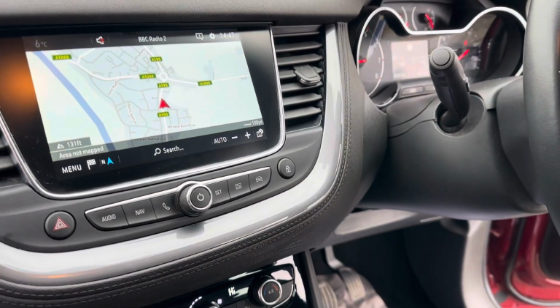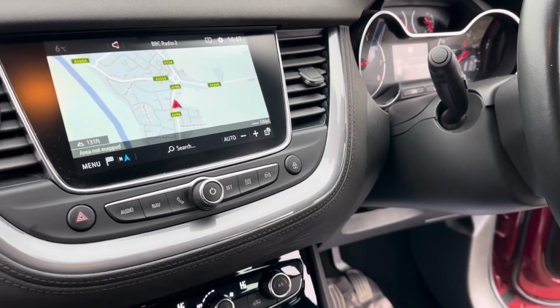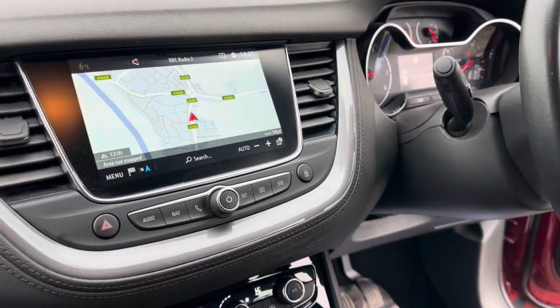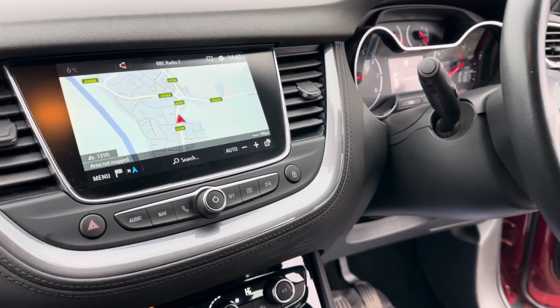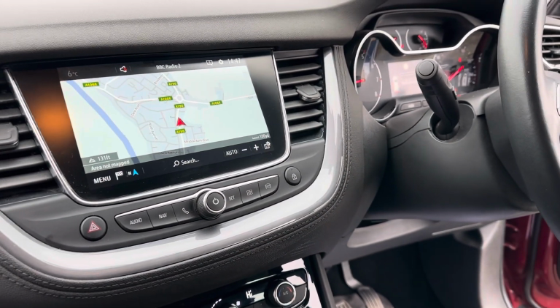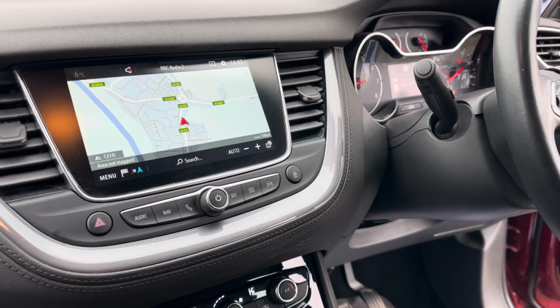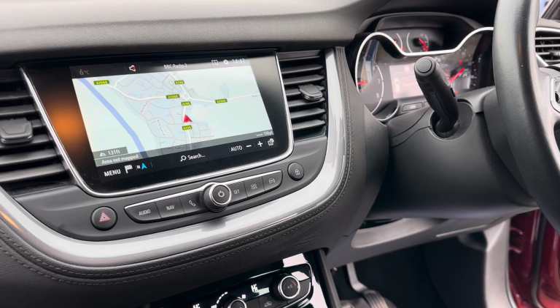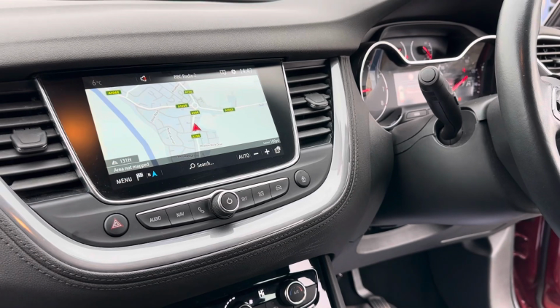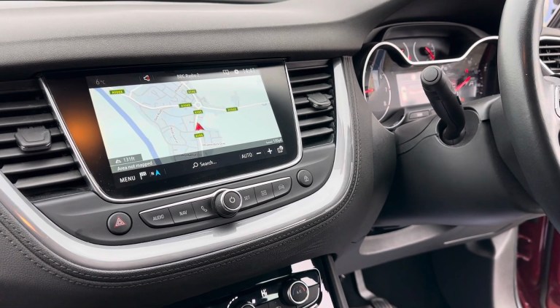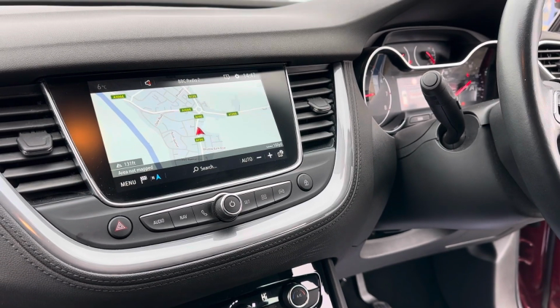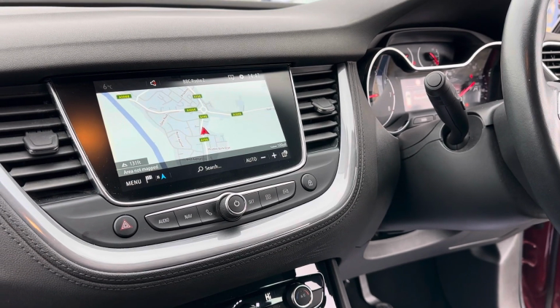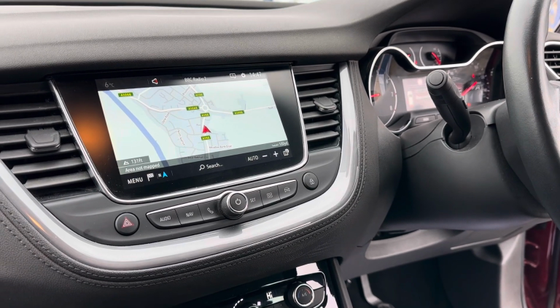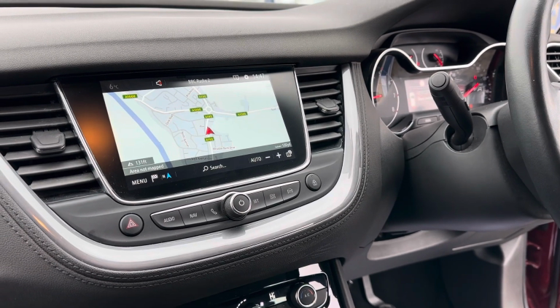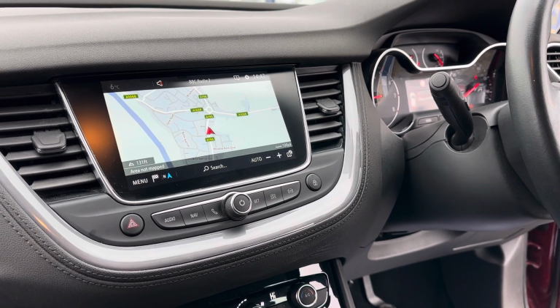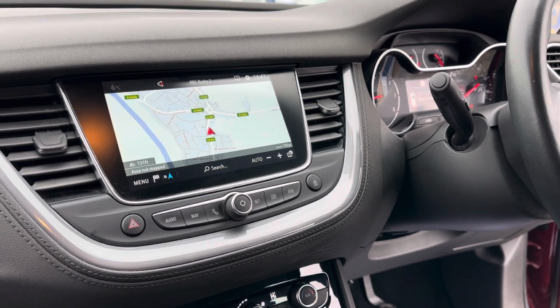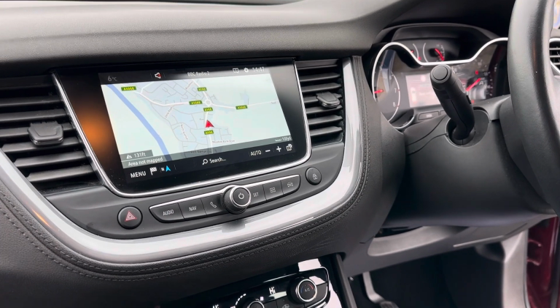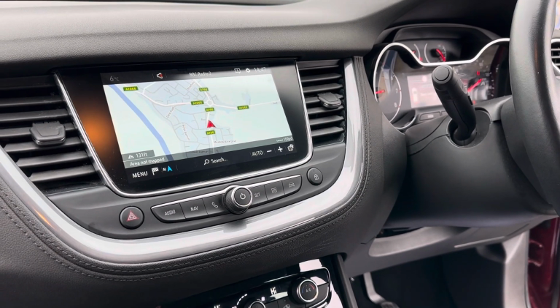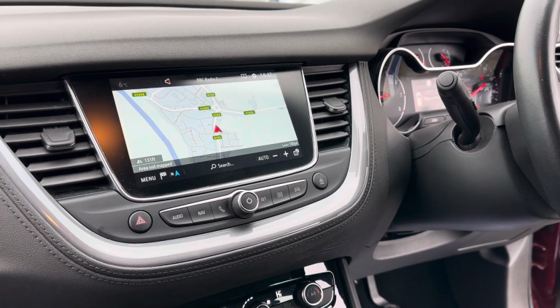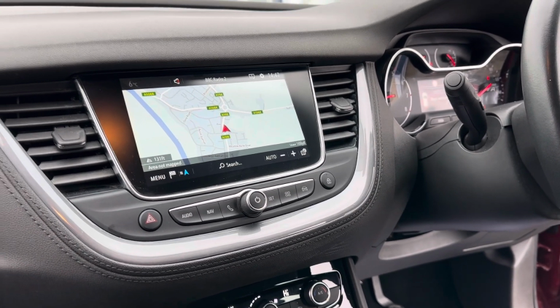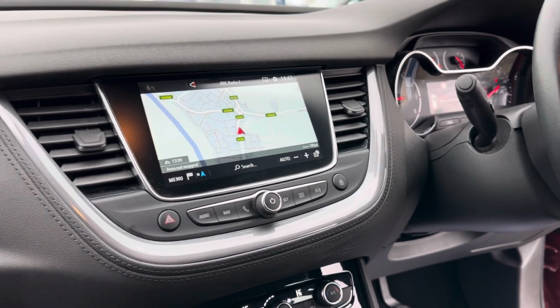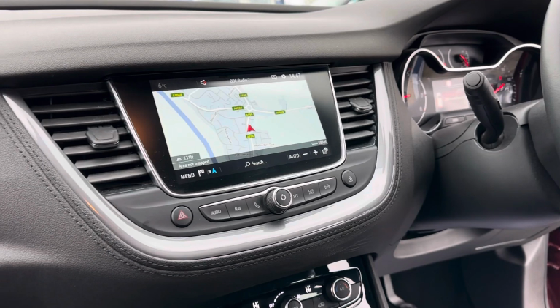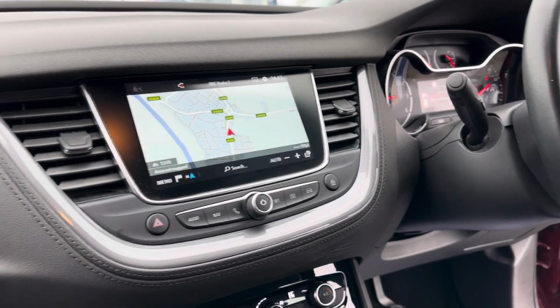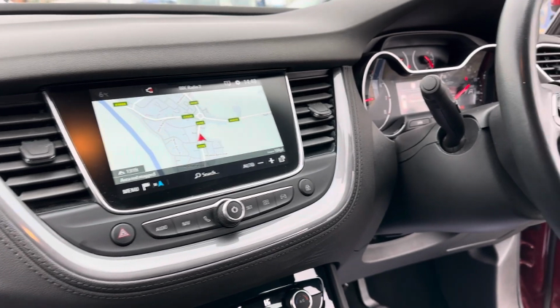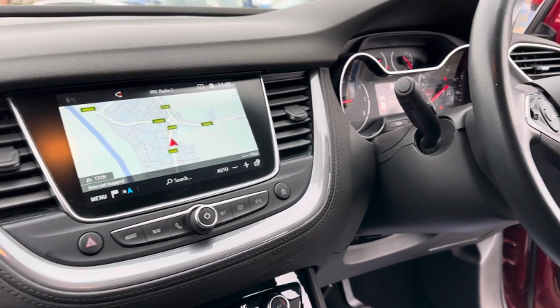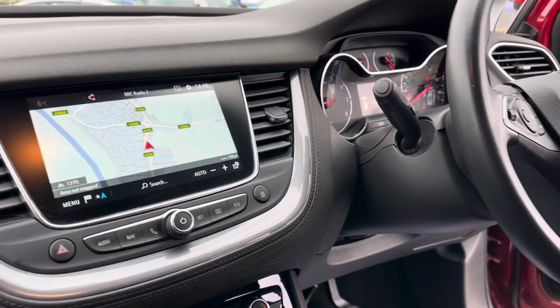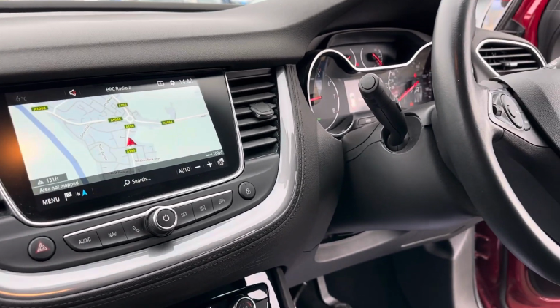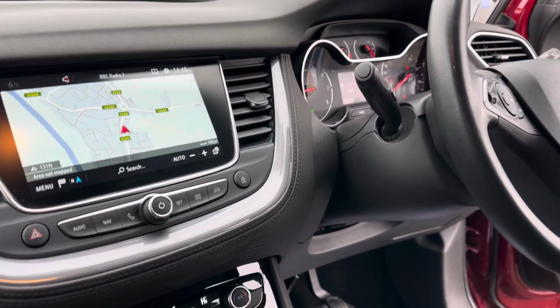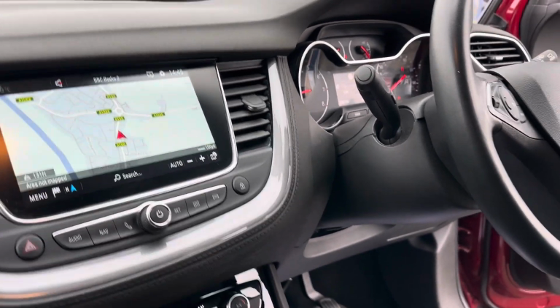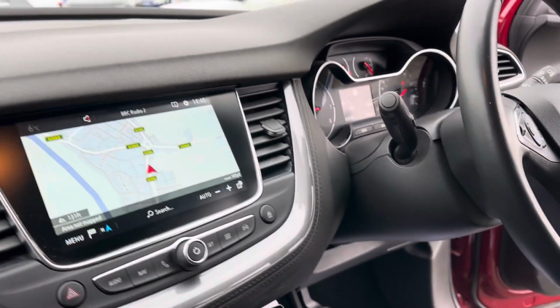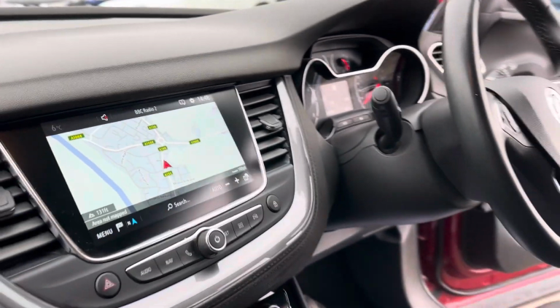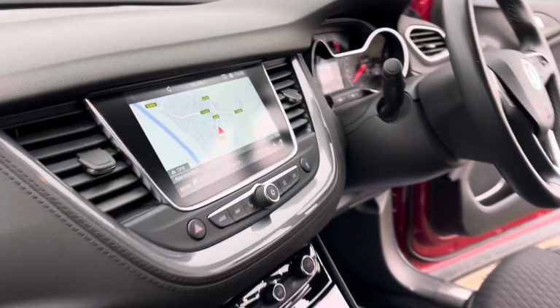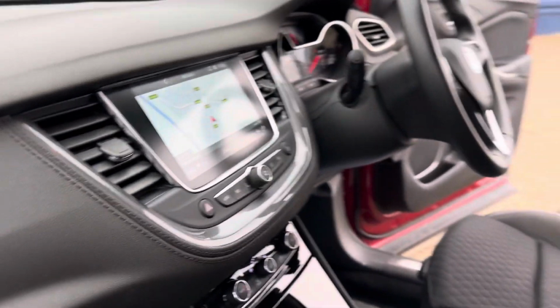You also have satellite navigation, Apple CarPlay, Android Auto, DAB radio, and also Bluetooth. The screen is all touch screen as well.